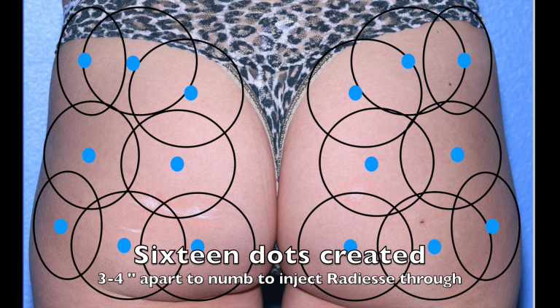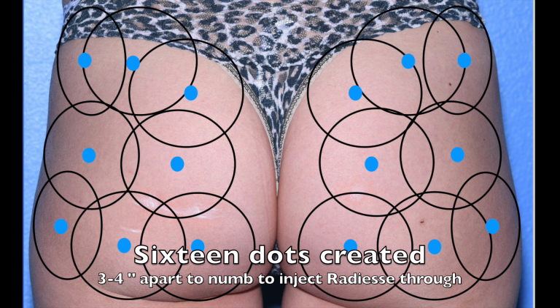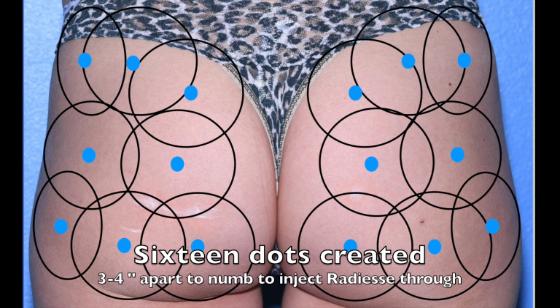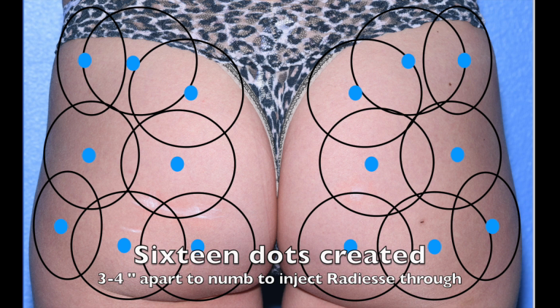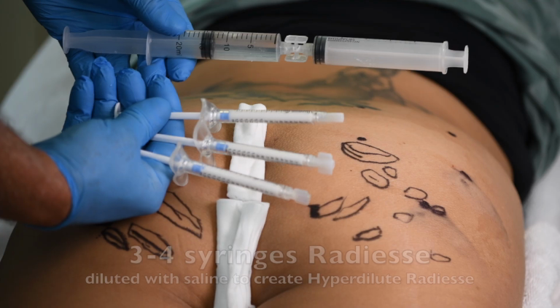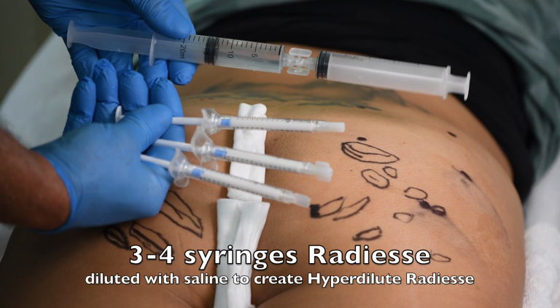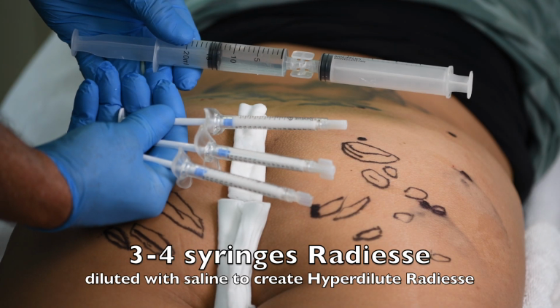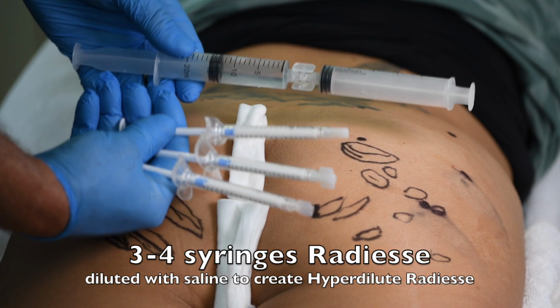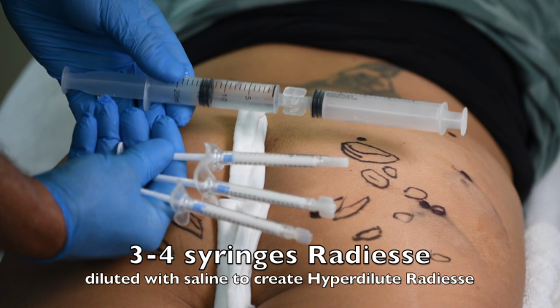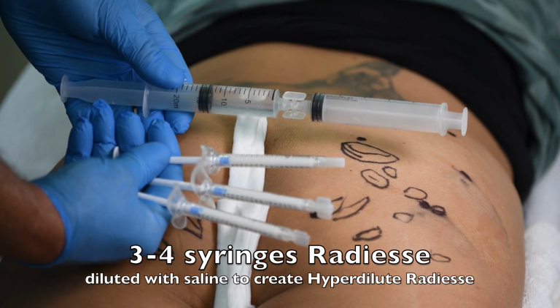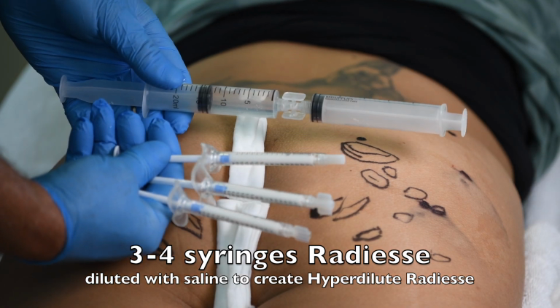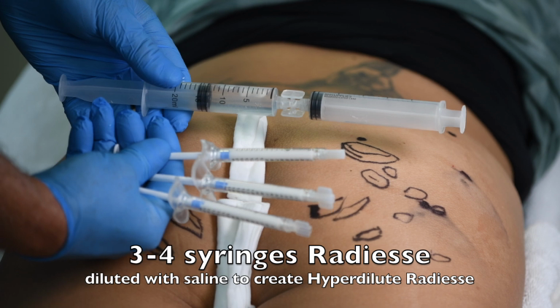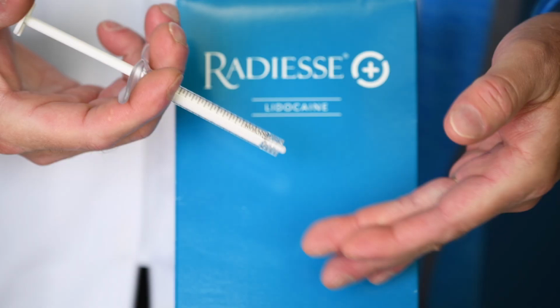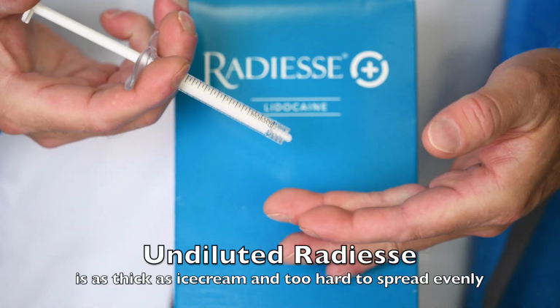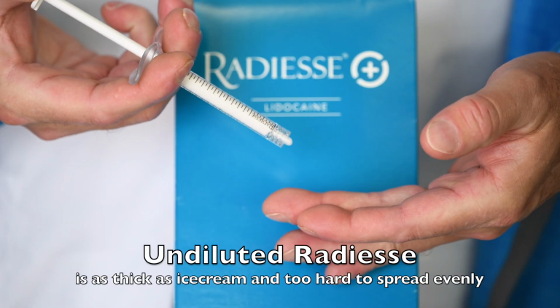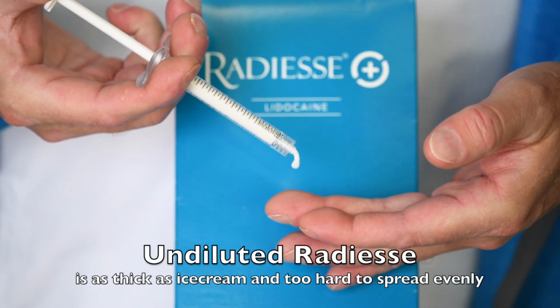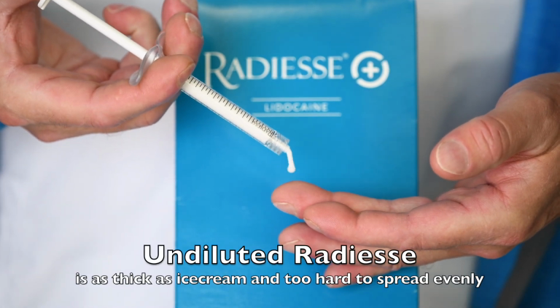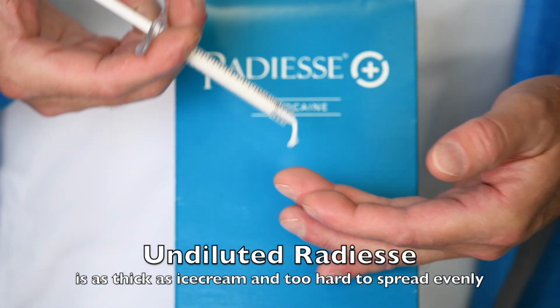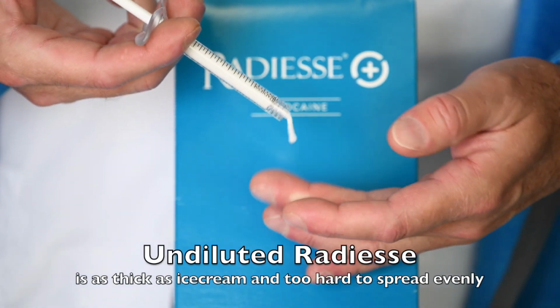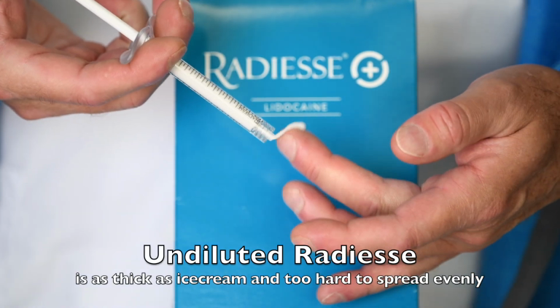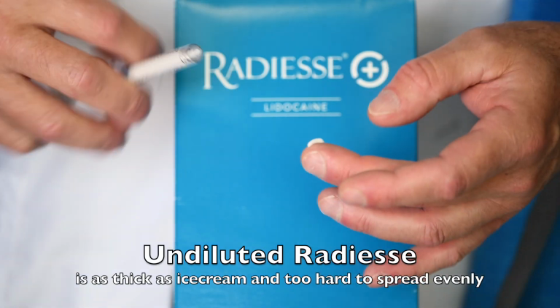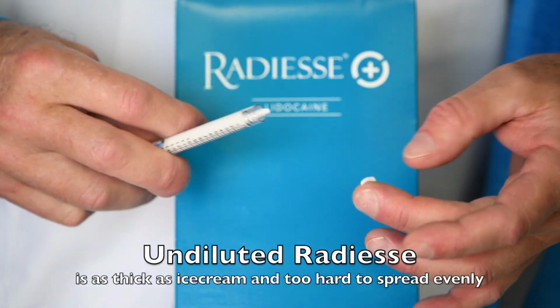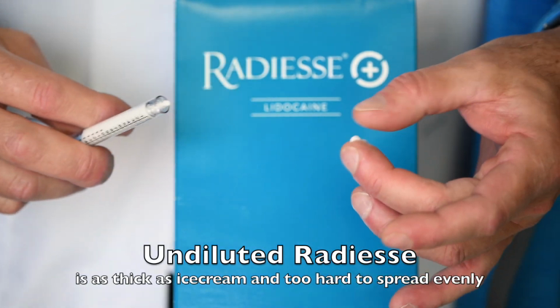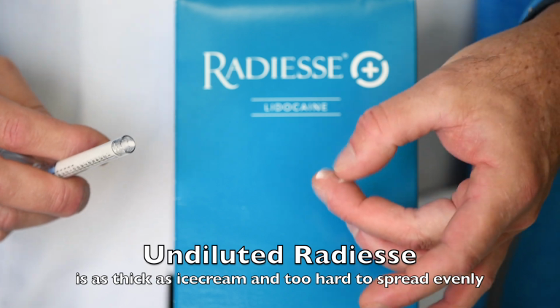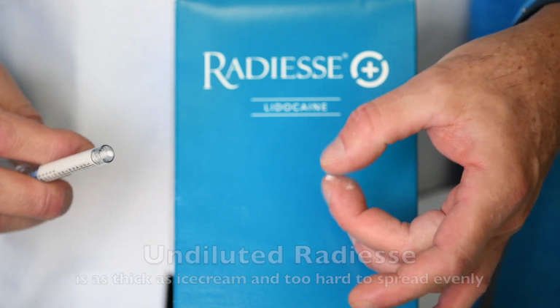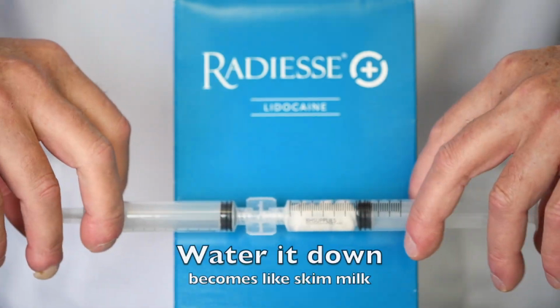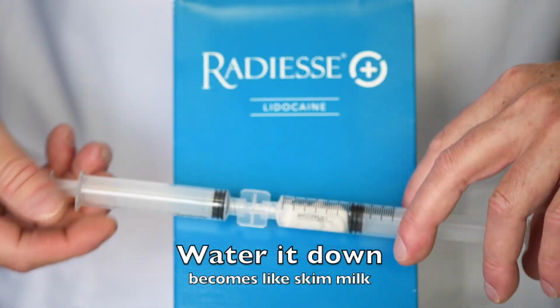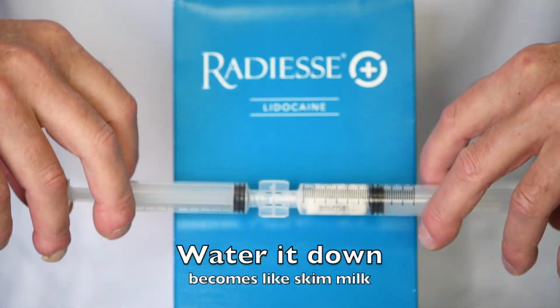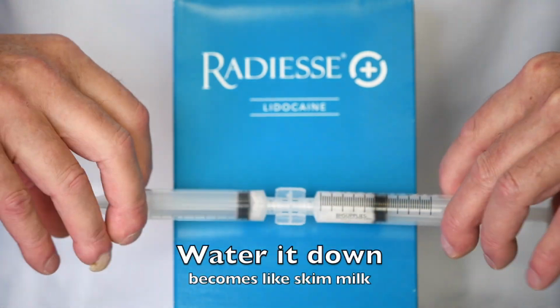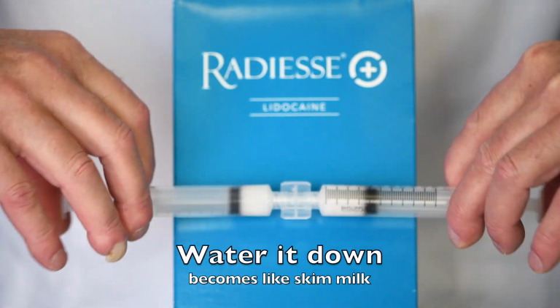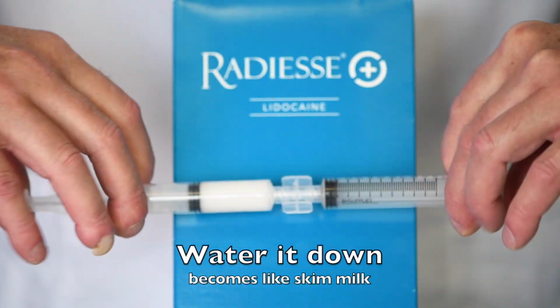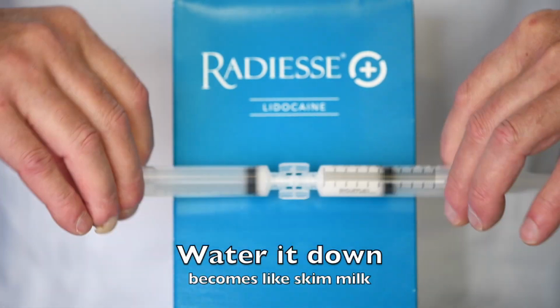We then put 16 dots so we can cover the entire buttocks with Radiesse. The Radiesse that comes right out of the syringe is too thick, so we need to water it down. It starts being thick like ice cream, and there's no way we're going to spread that evenly, so we water it down until it becomes the thickness of skim milk.